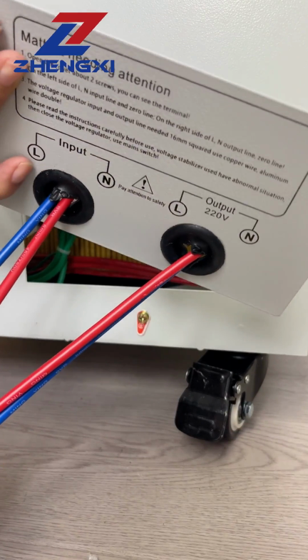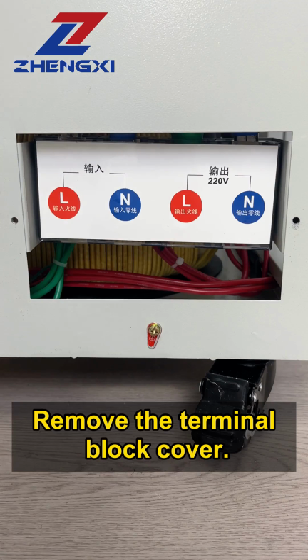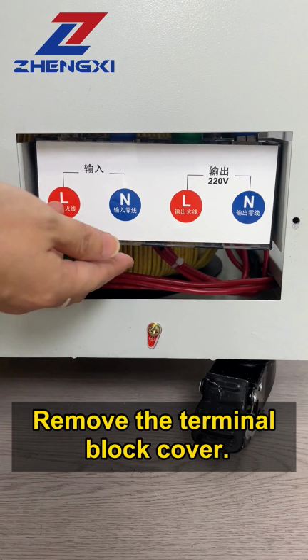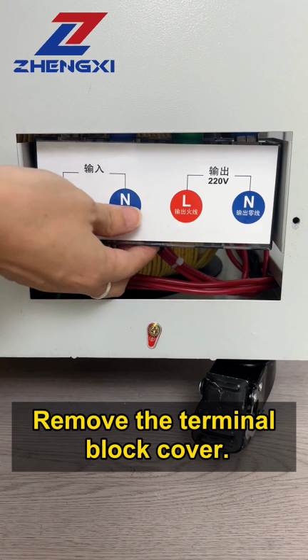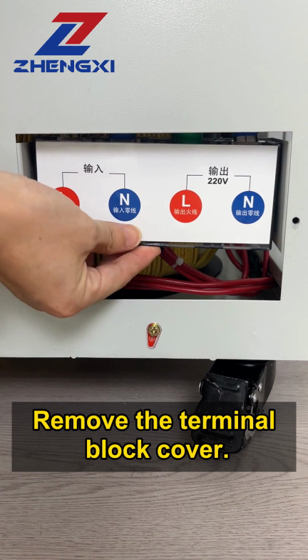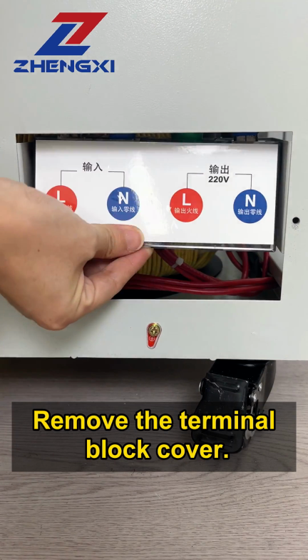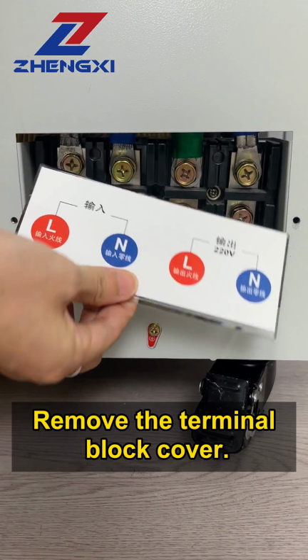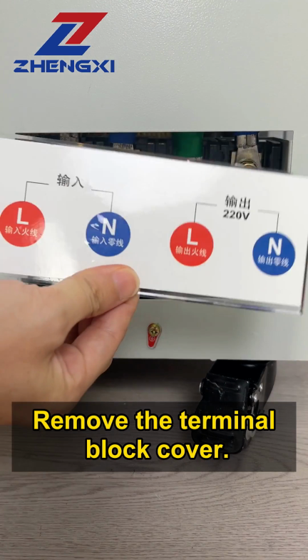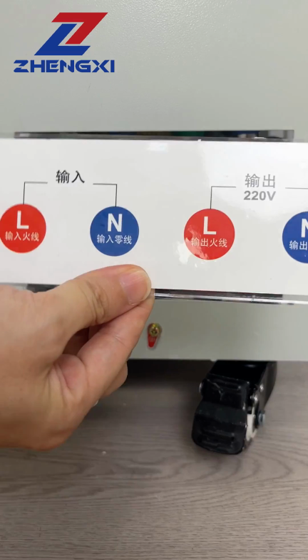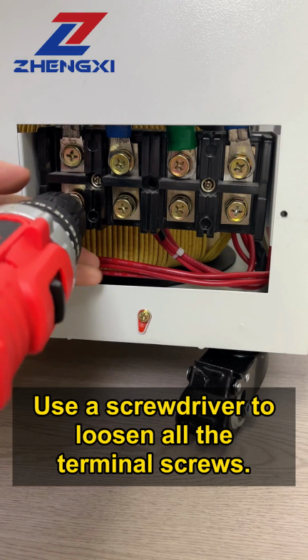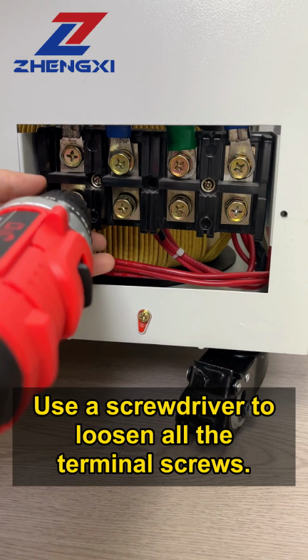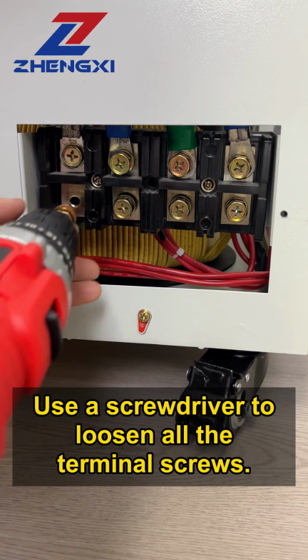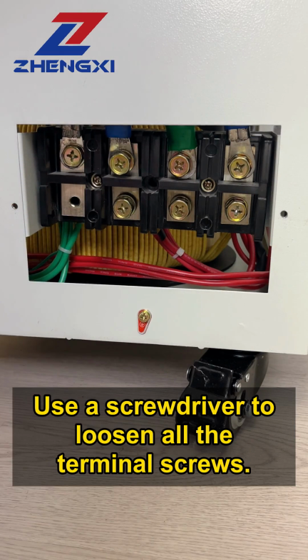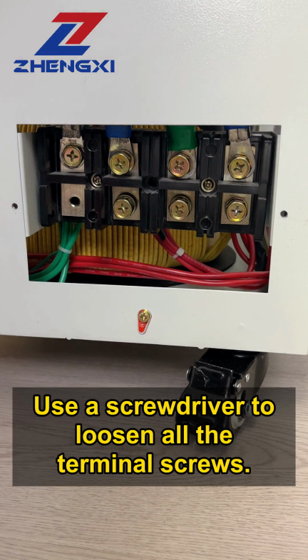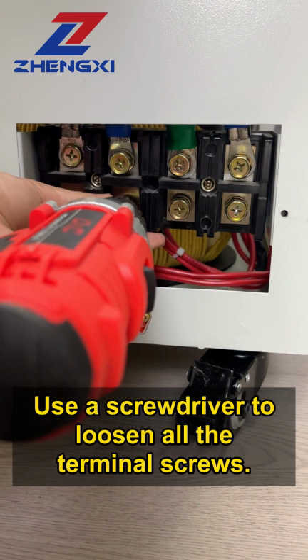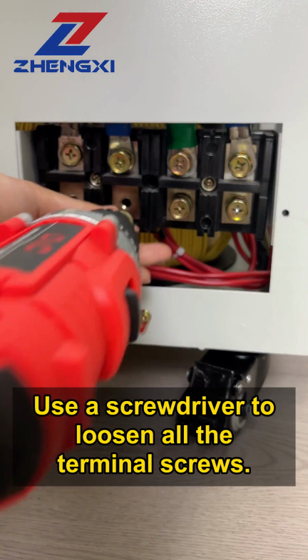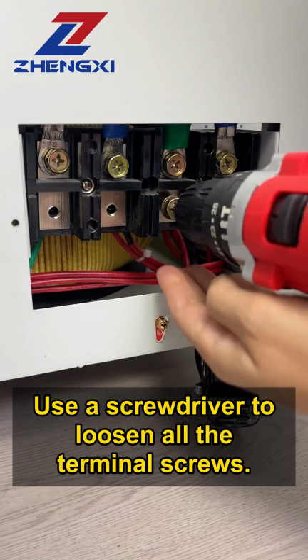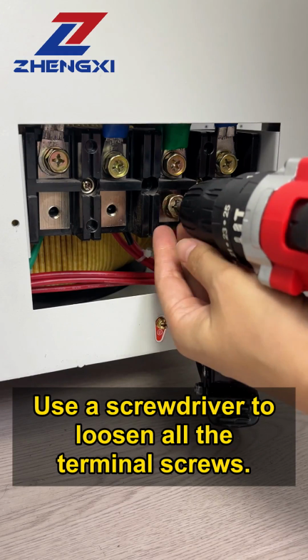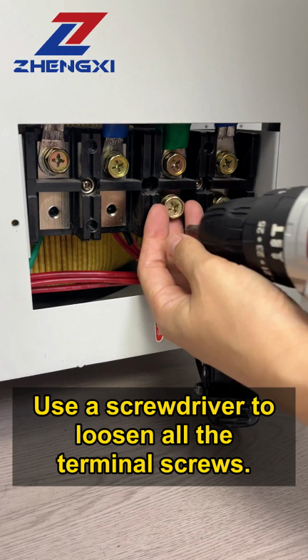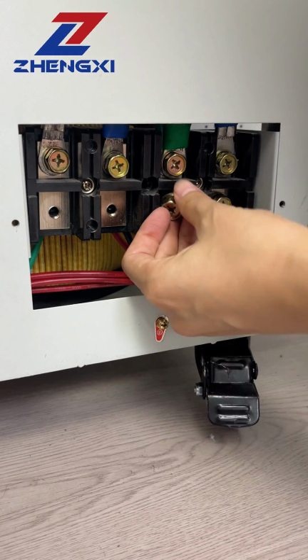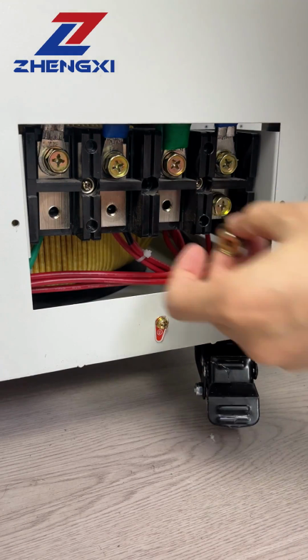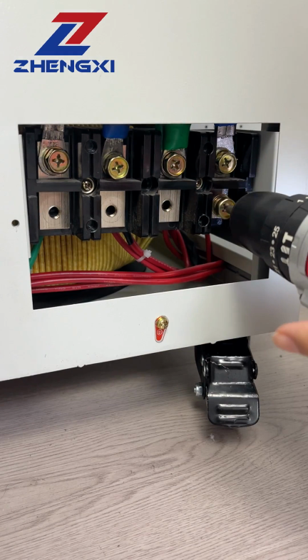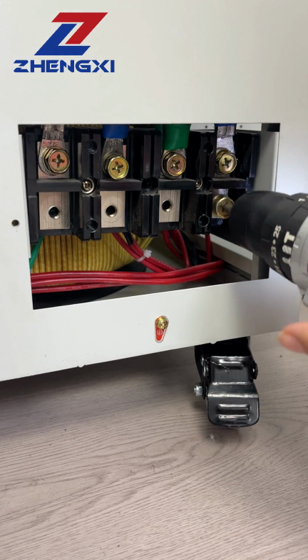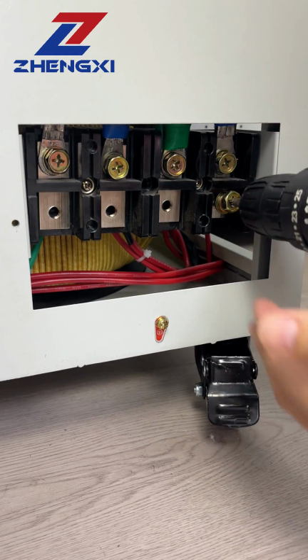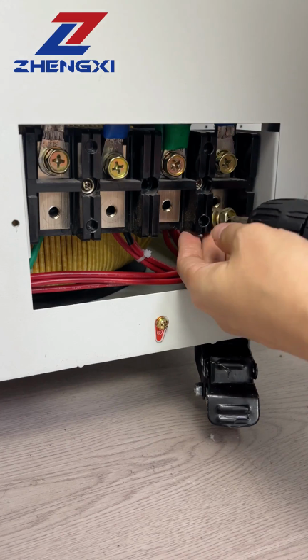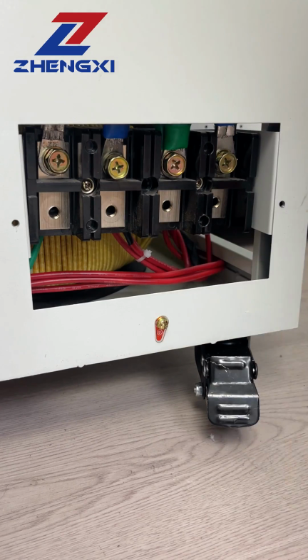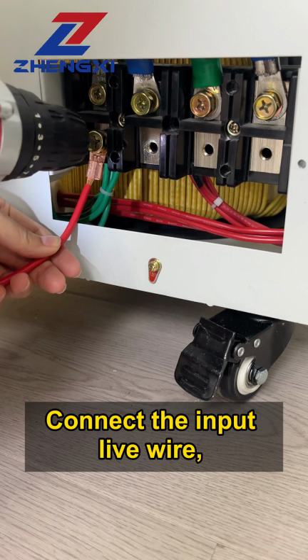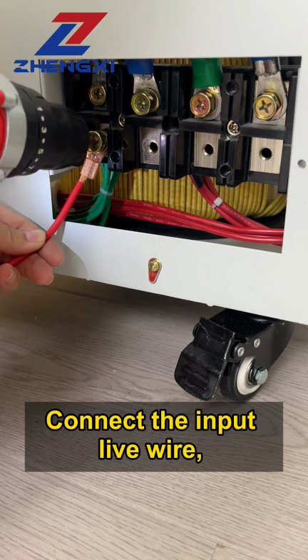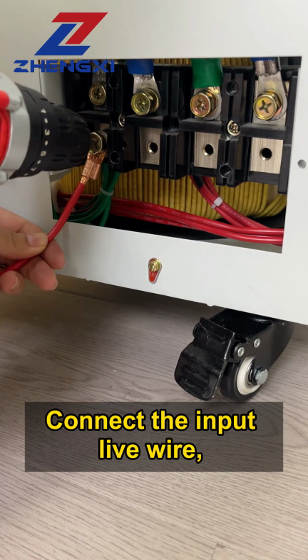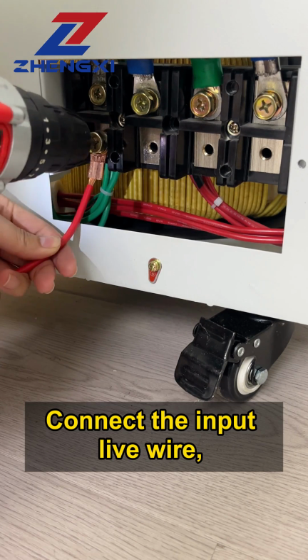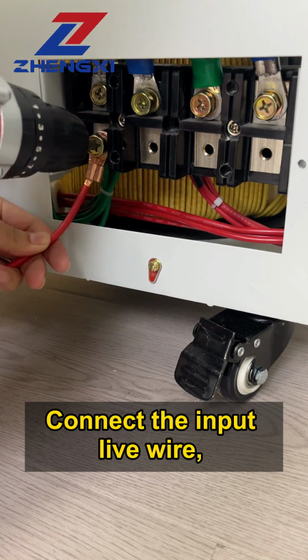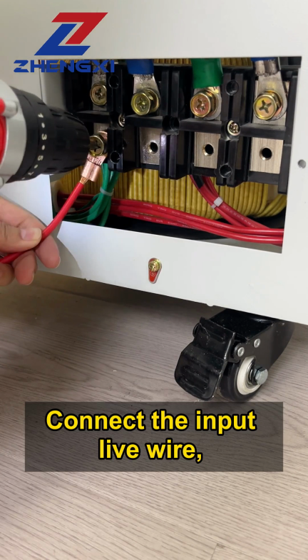Remove the terminal block cover. Use a screwdriver to loosen all the terminal screws. Connect the input live wire,